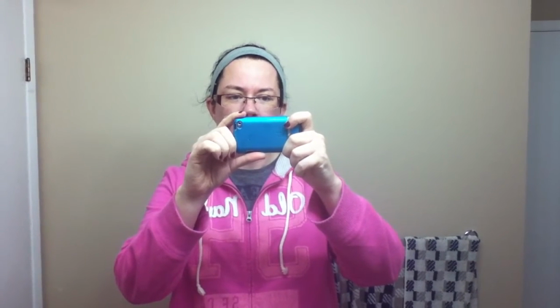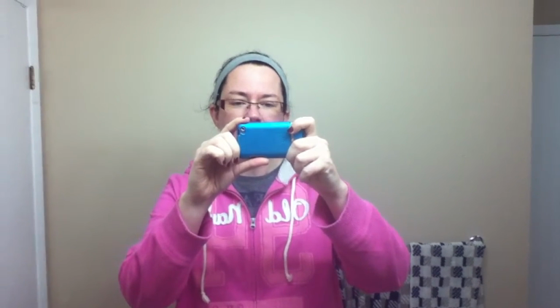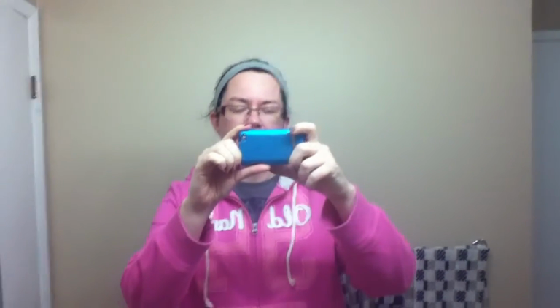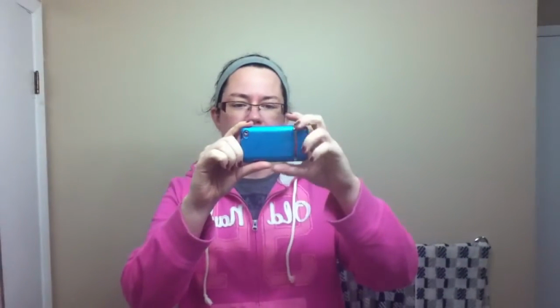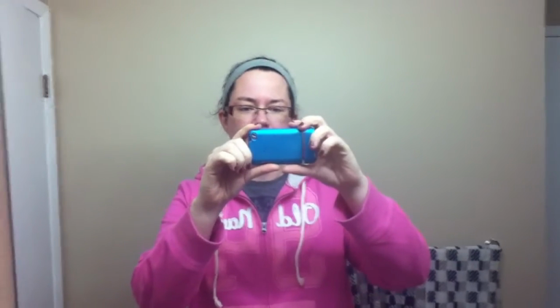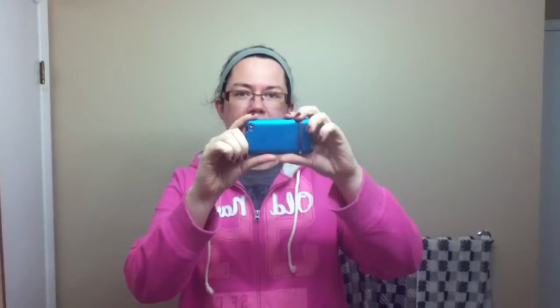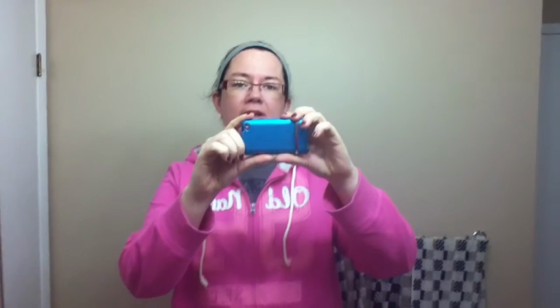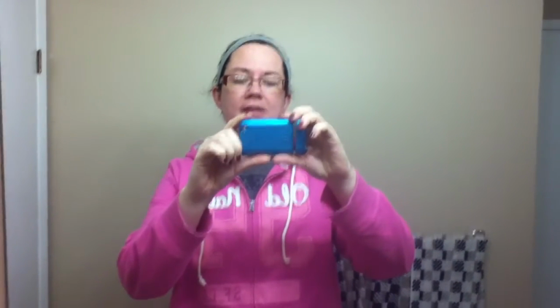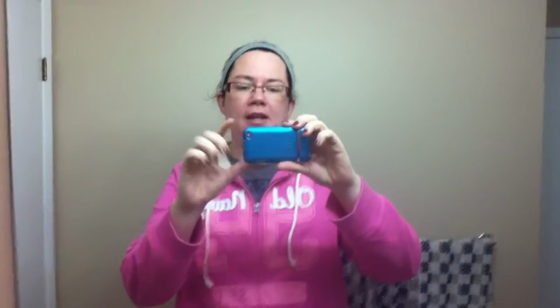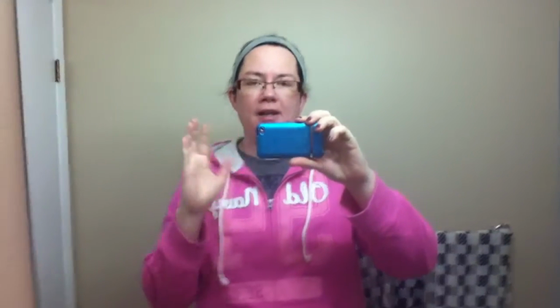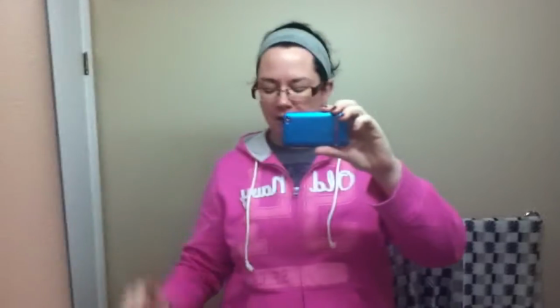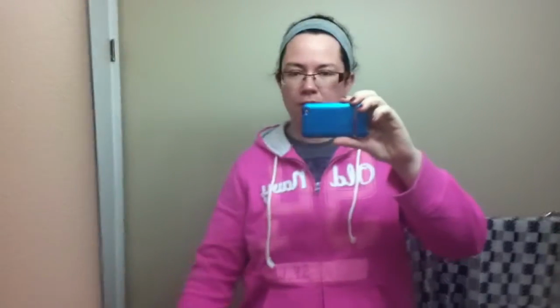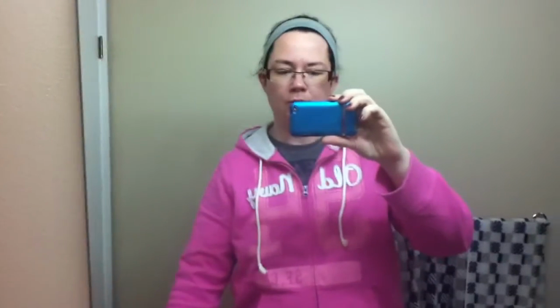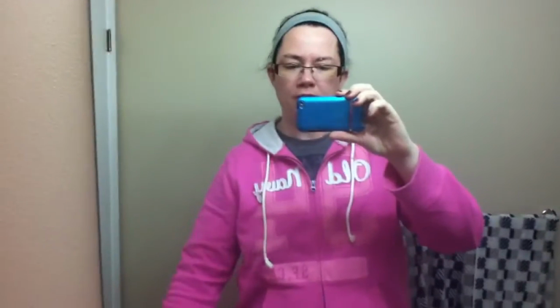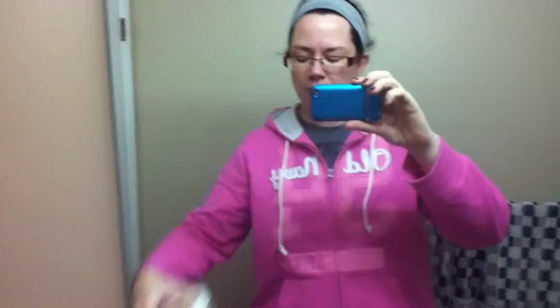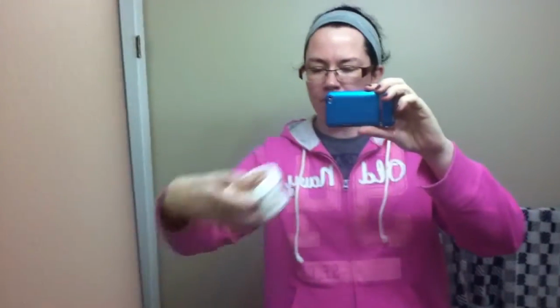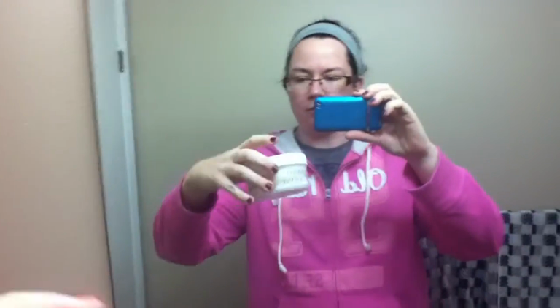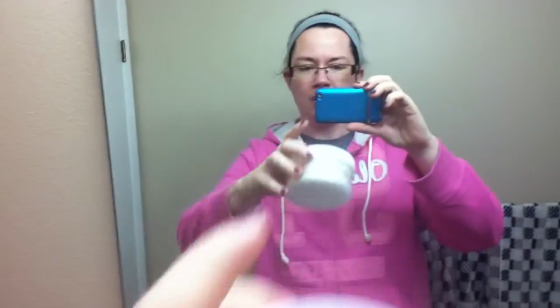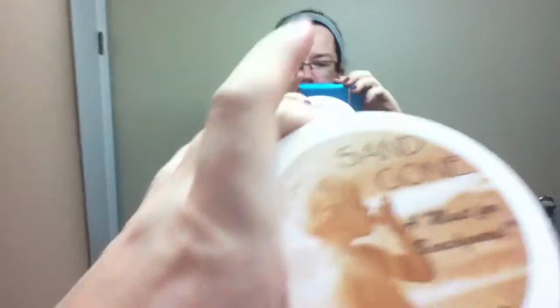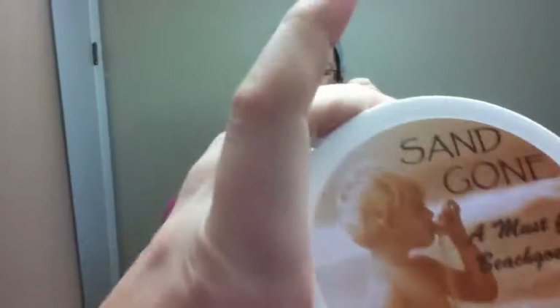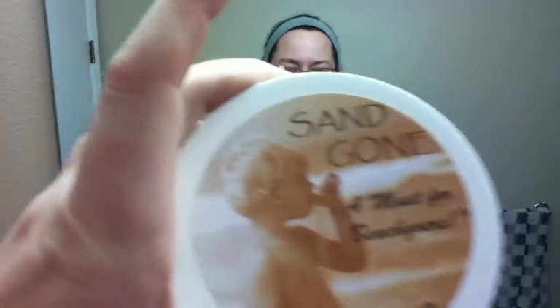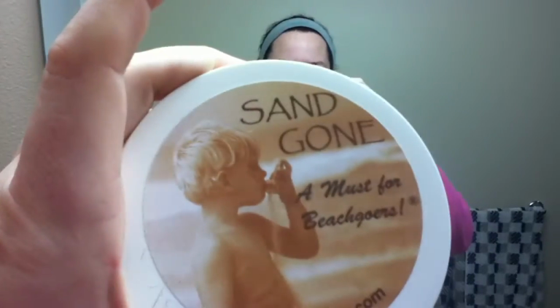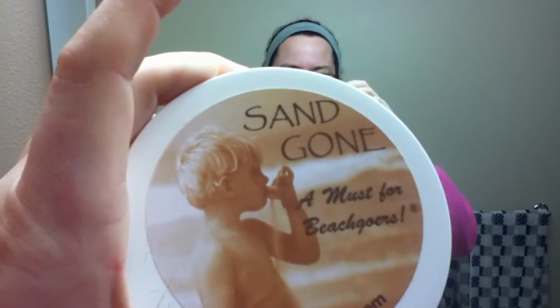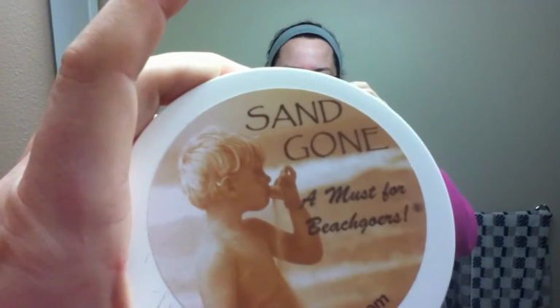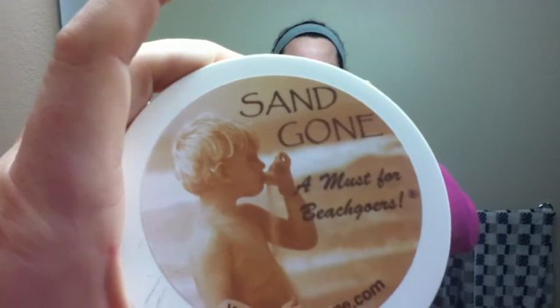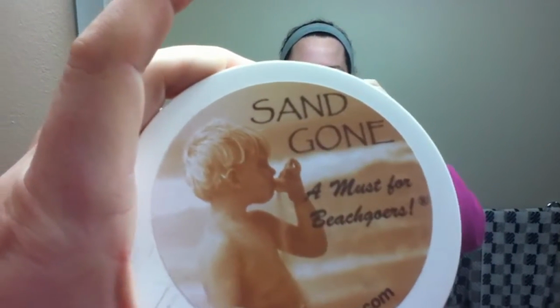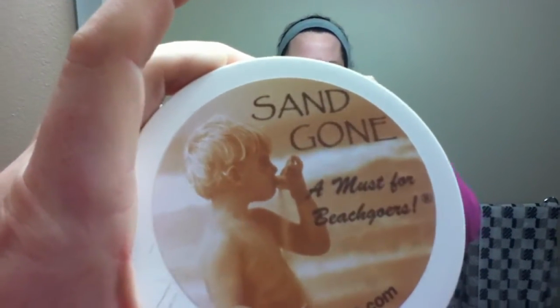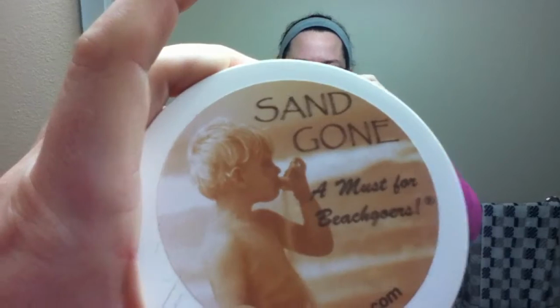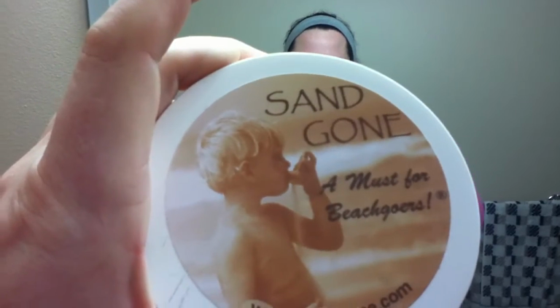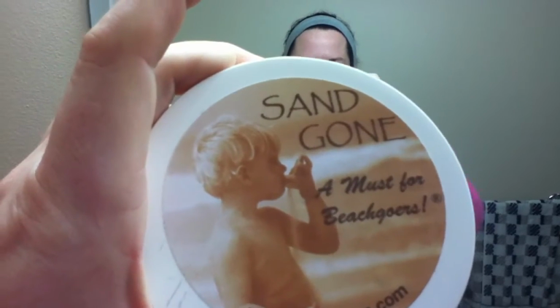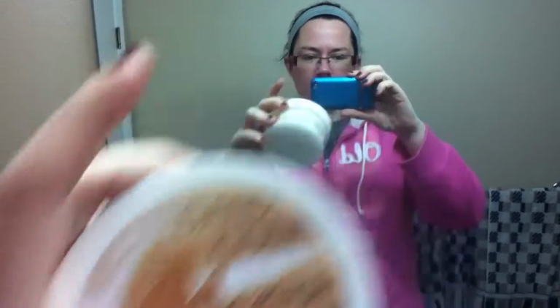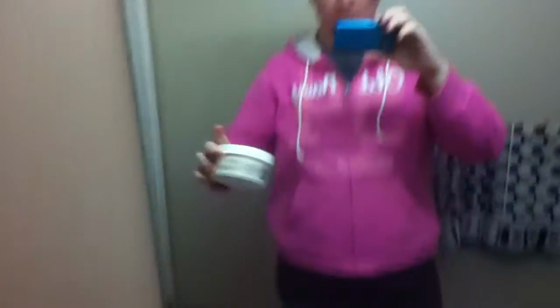Hi everyone, it's Erica from BaseGiraffe Thoughts and I'm here to introduce you to a company called Sandgon and I'm going to show you how it works.